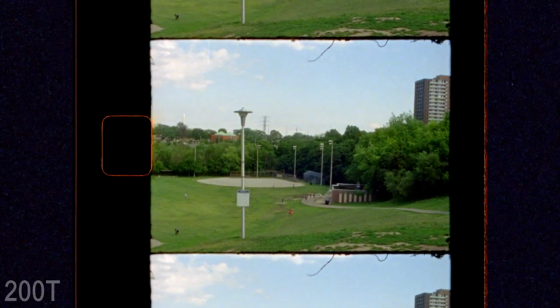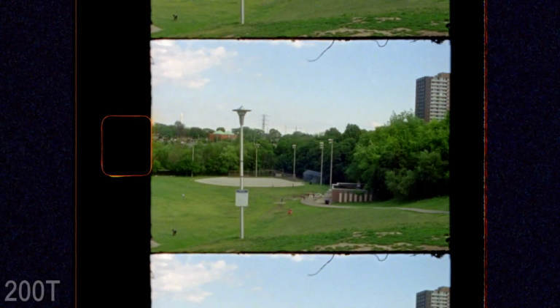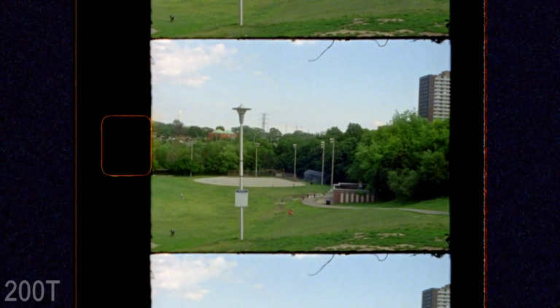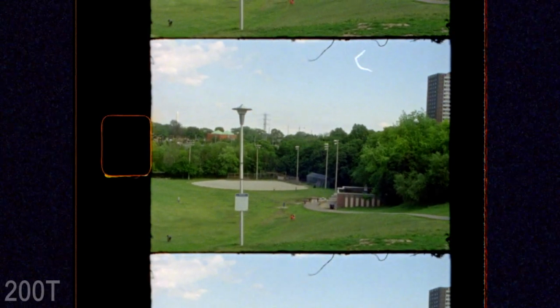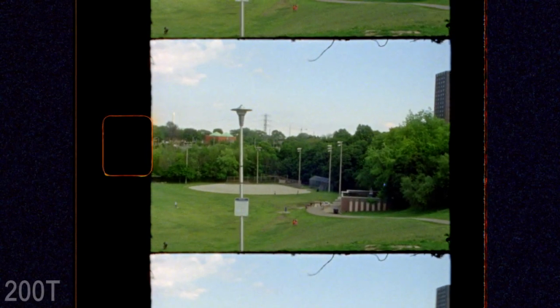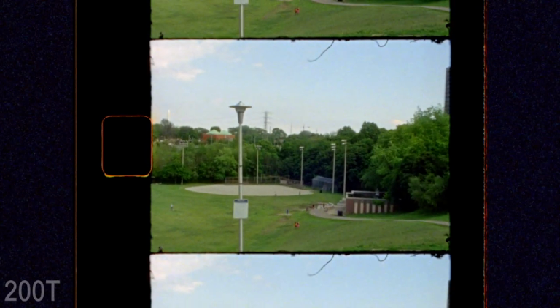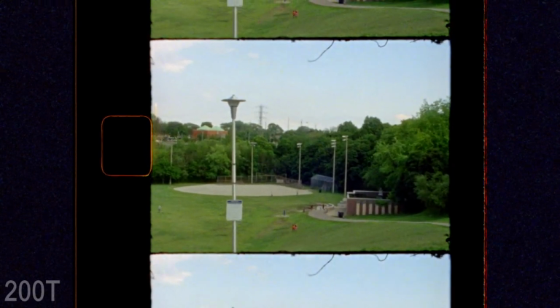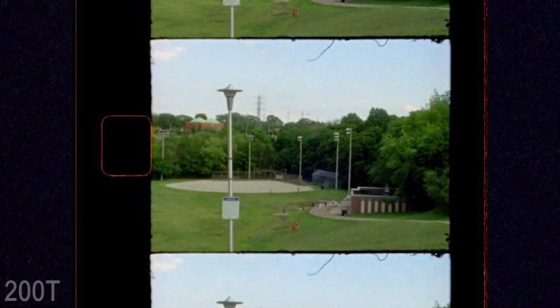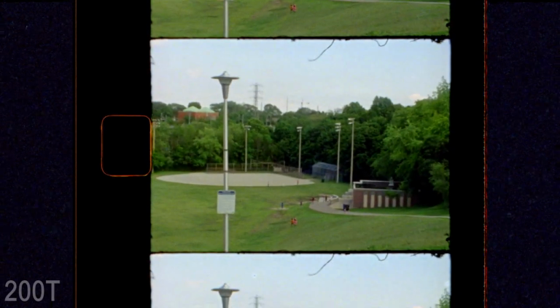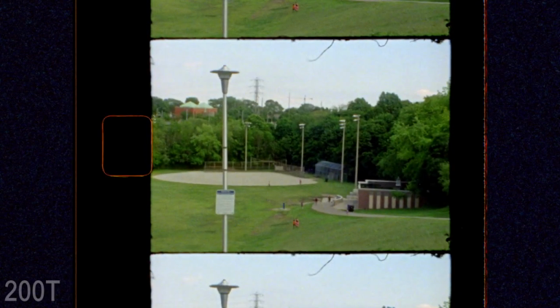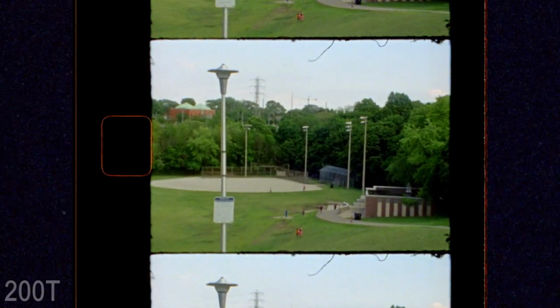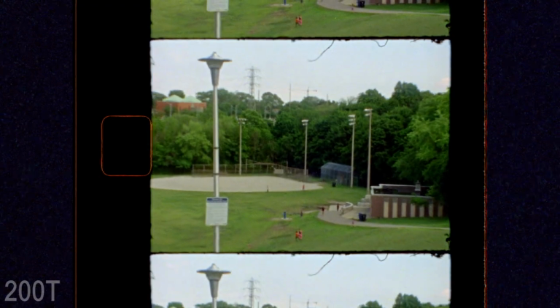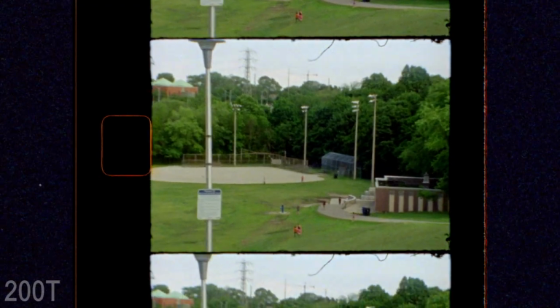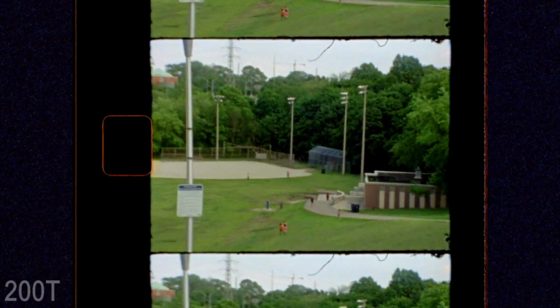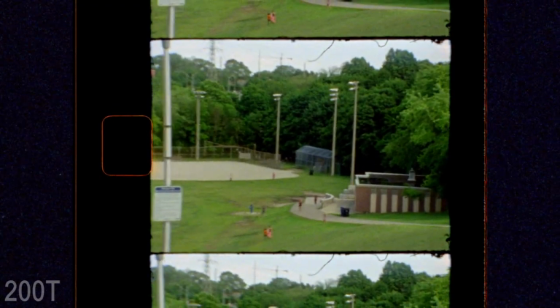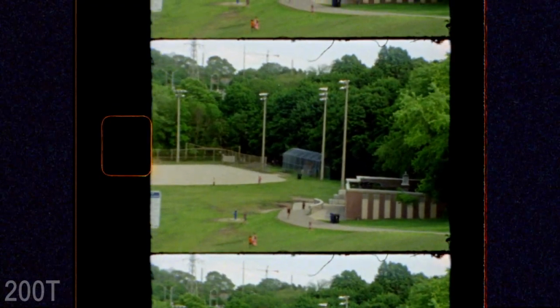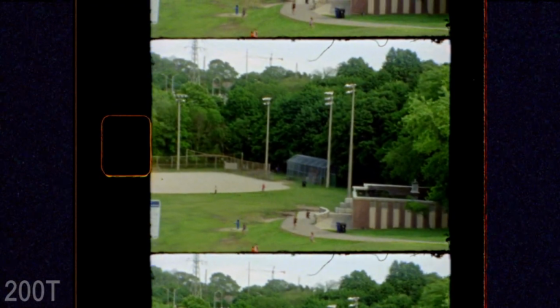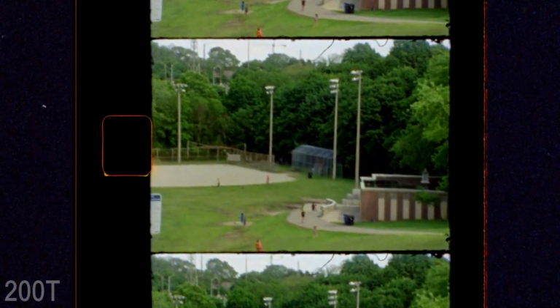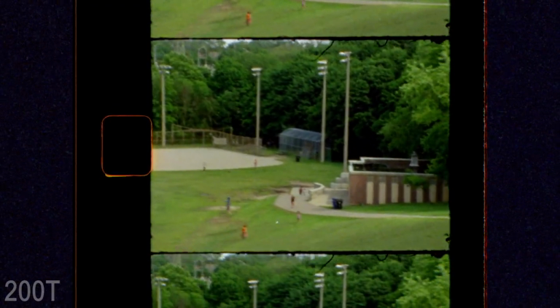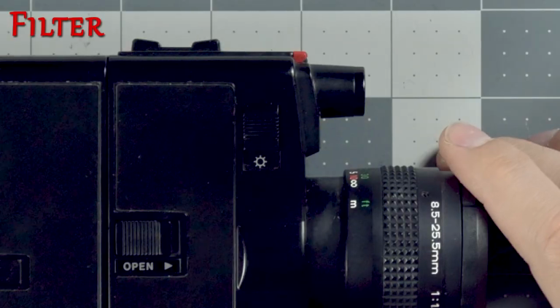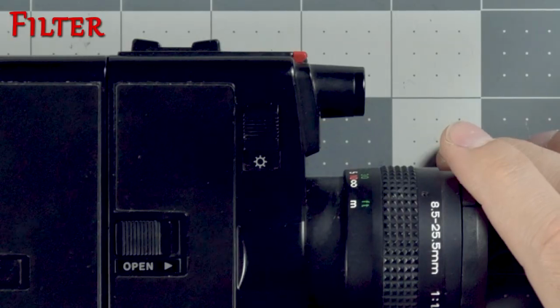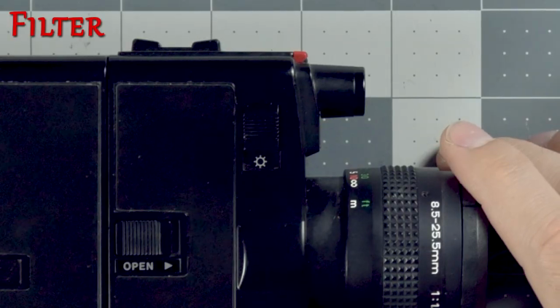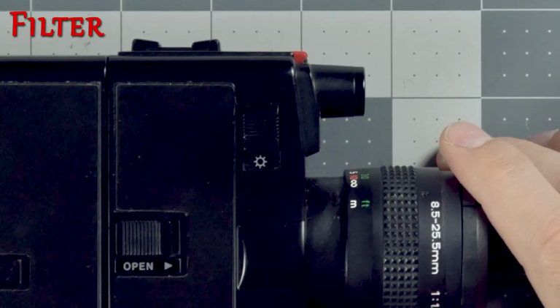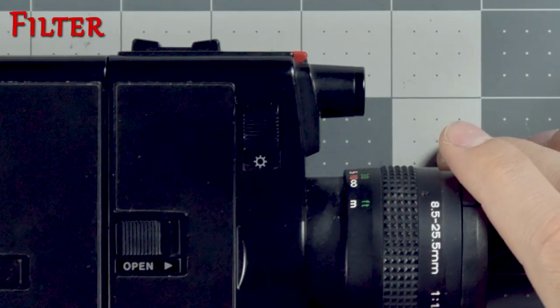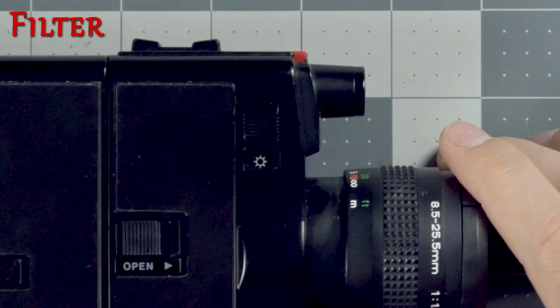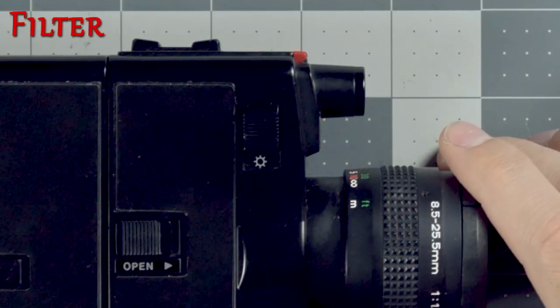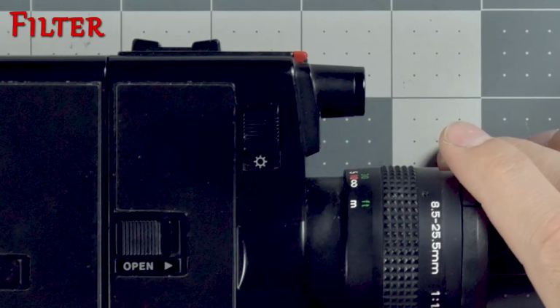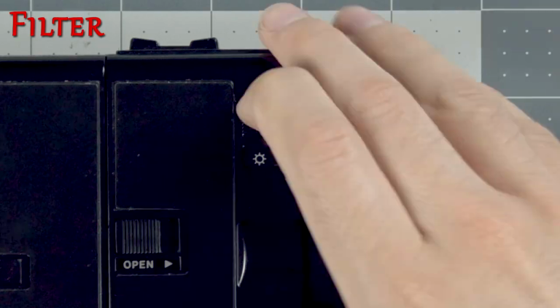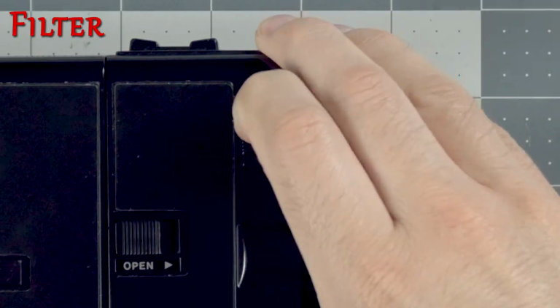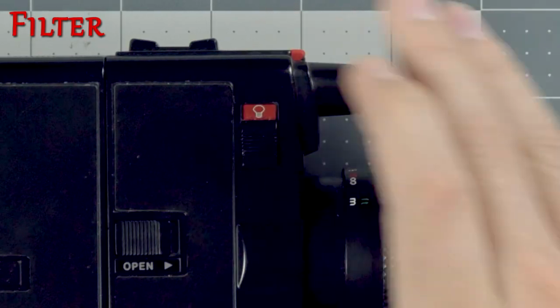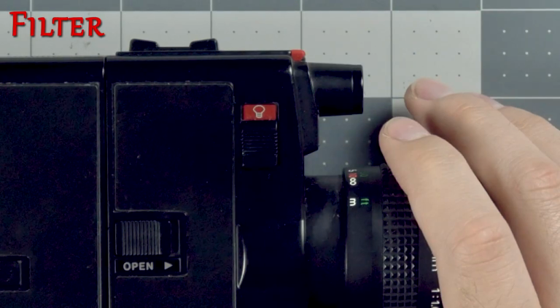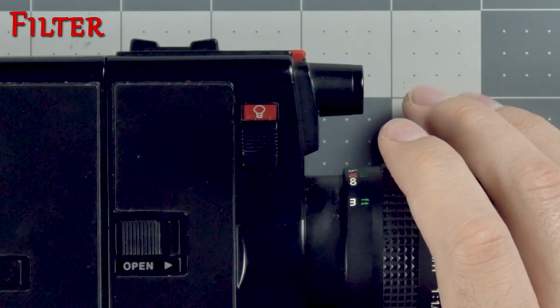It's got the classic built-in orange filter so you can shoot tungsten film outside in daylight and not have the colors look strange. If you're outside then you set that to sun. If you're inside you set that to light bulb.